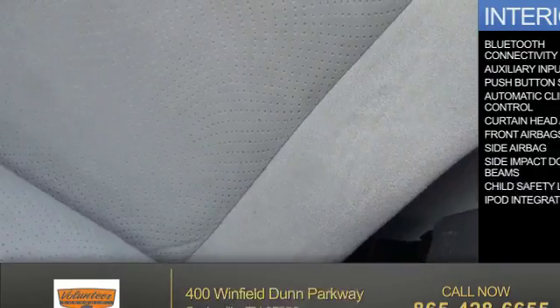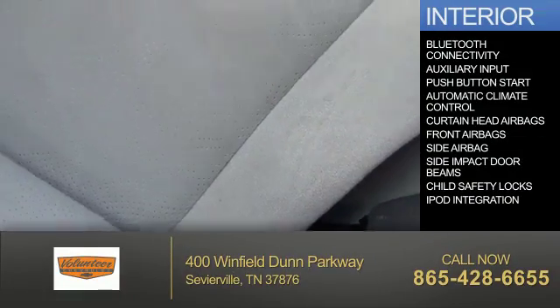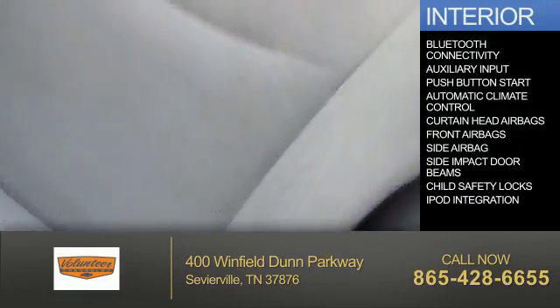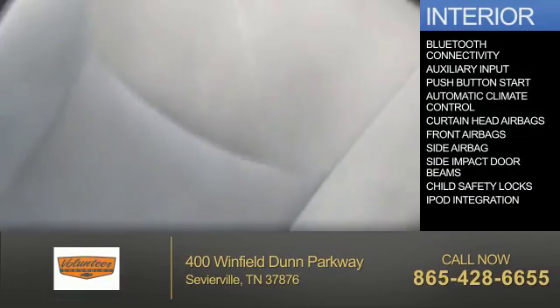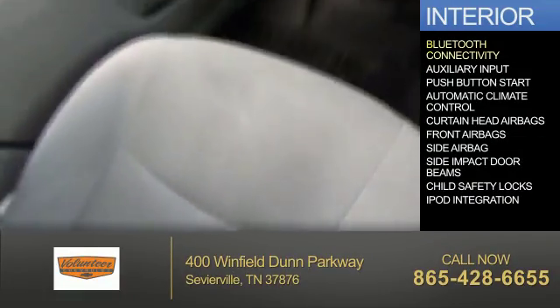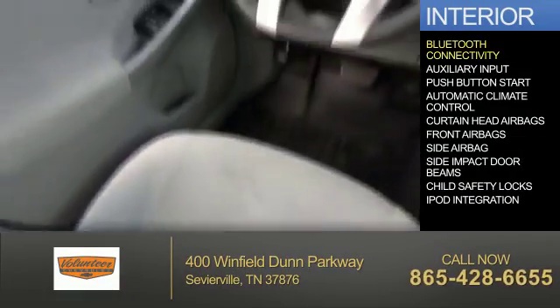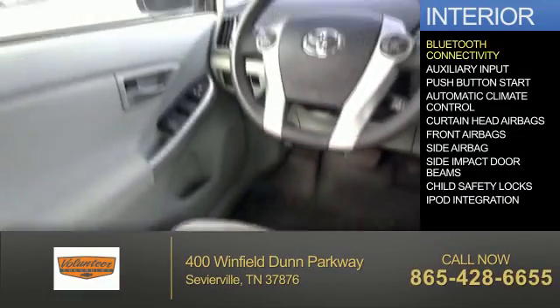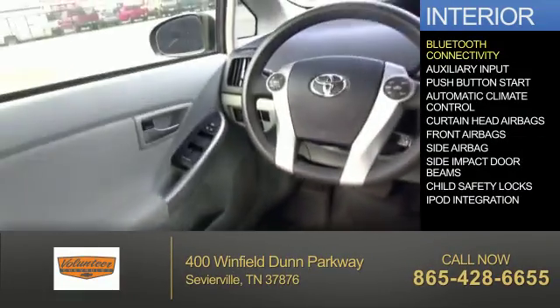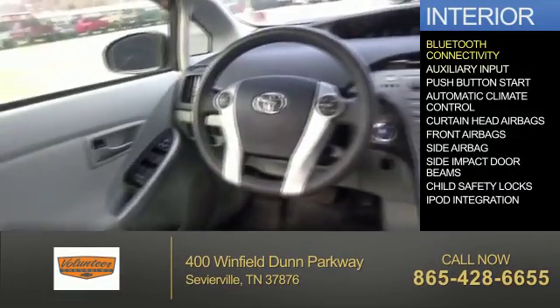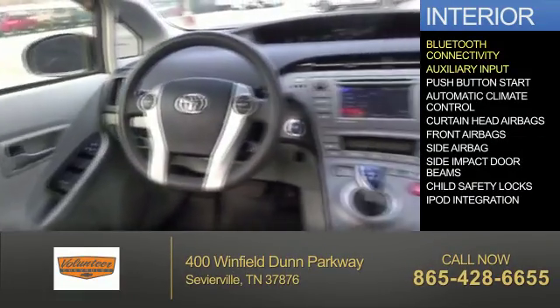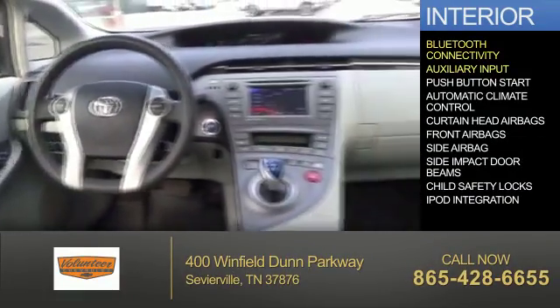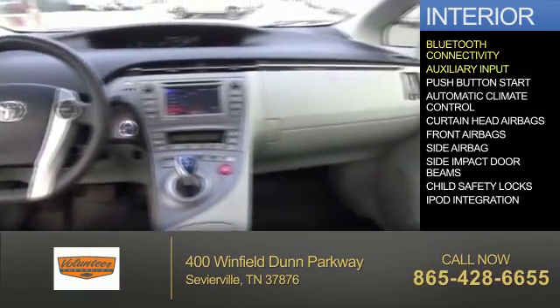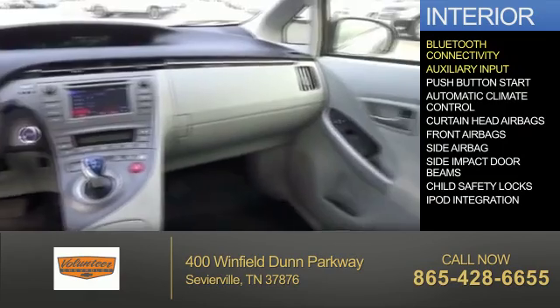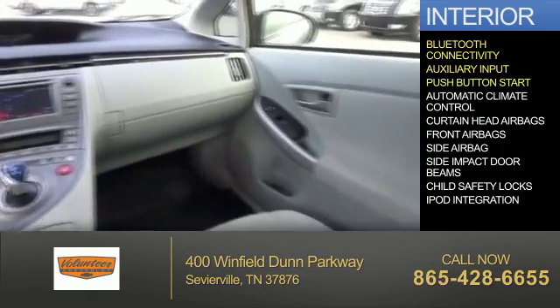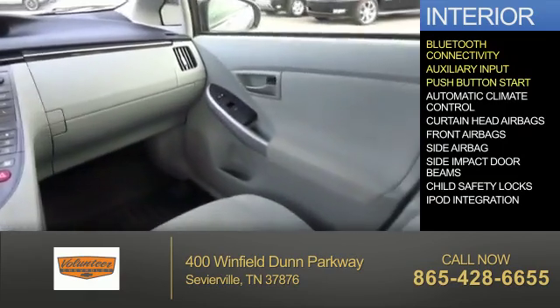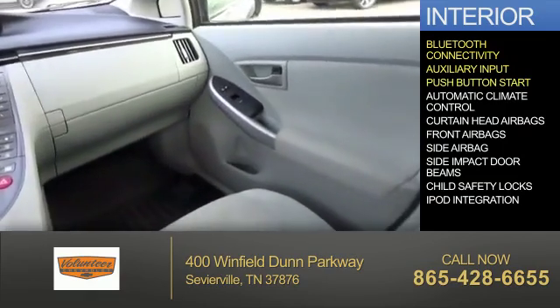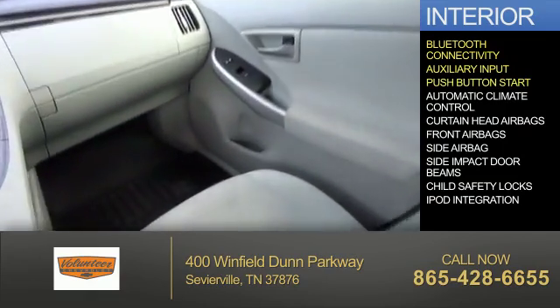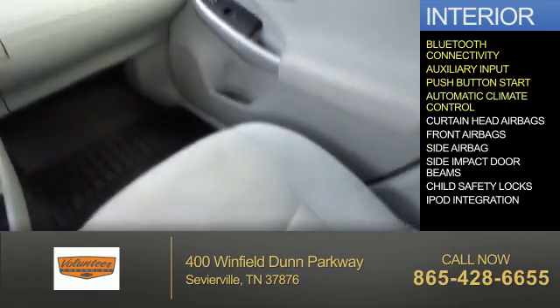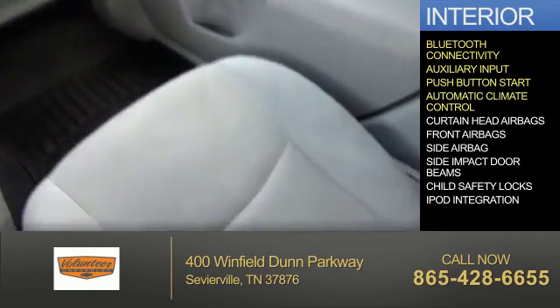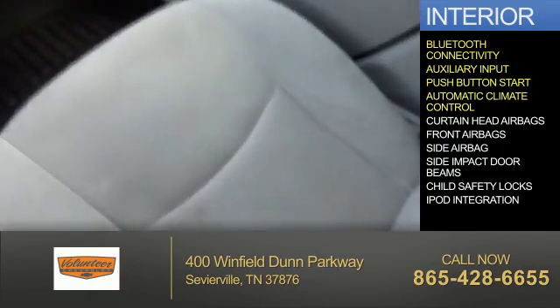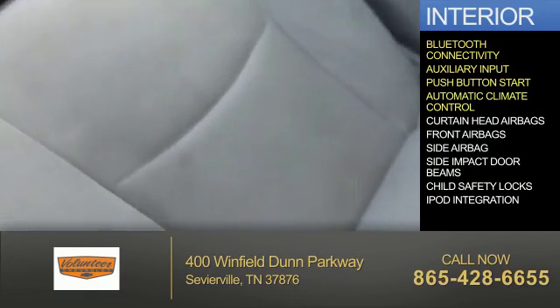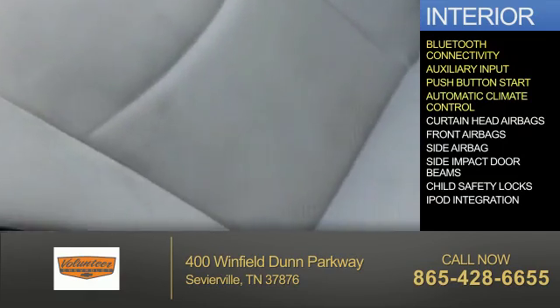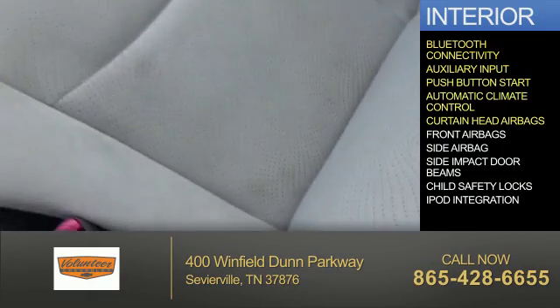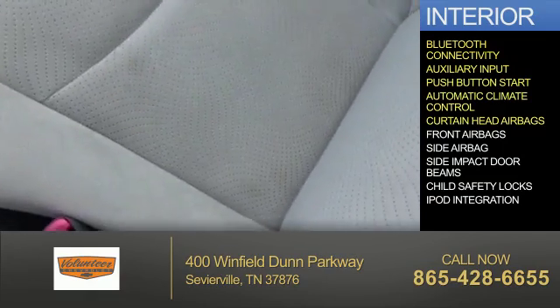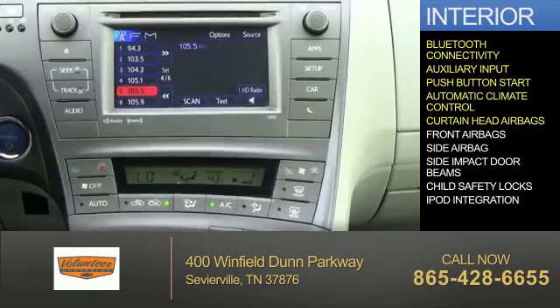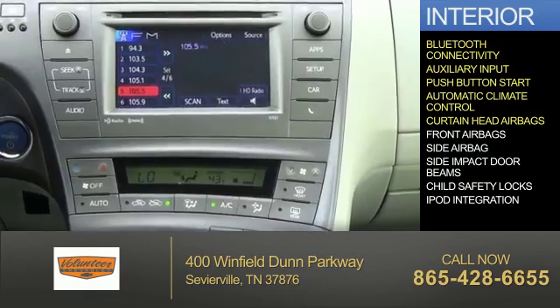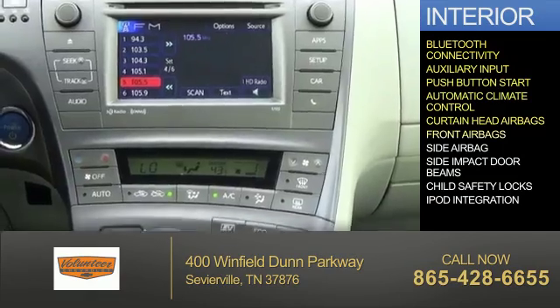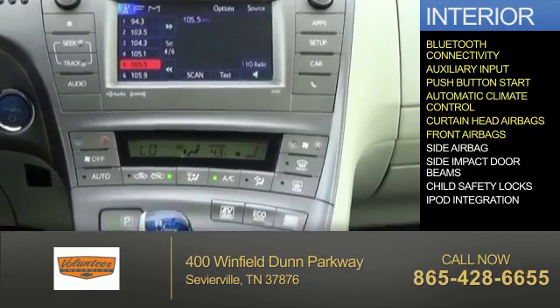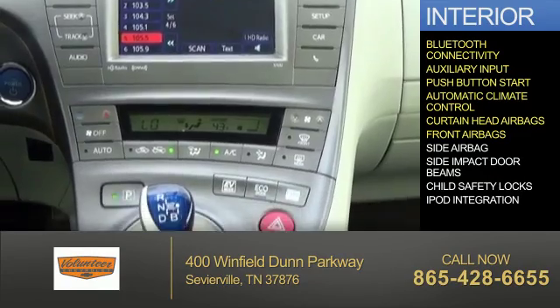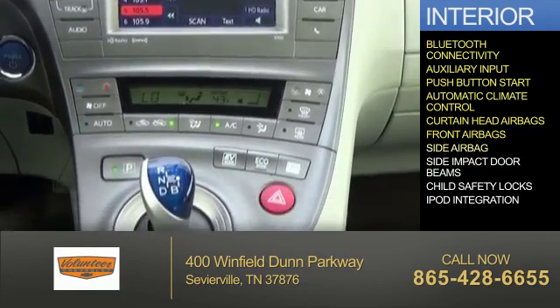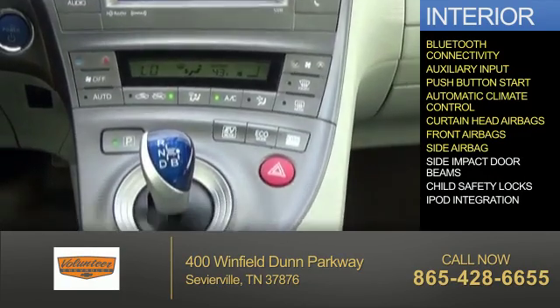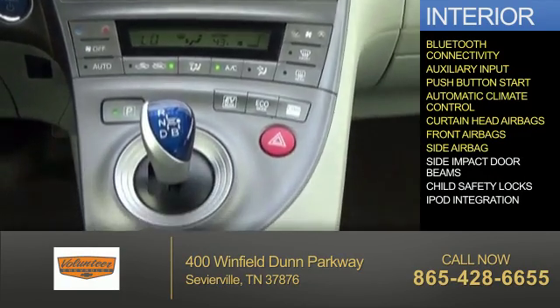Inside you'll find Bluetooth connectivity, an auxiliary input, push-button start, automatic climate control, curtain head airbags, front airbags, and side airbags.